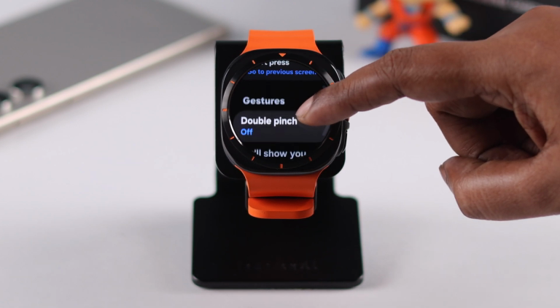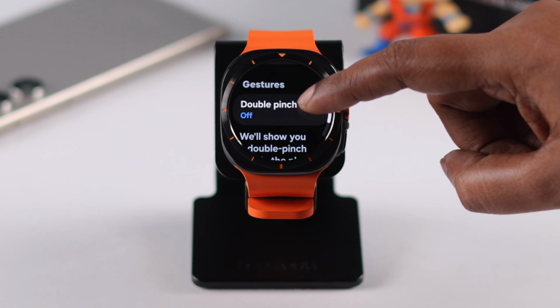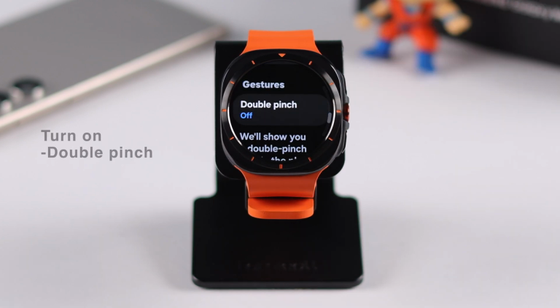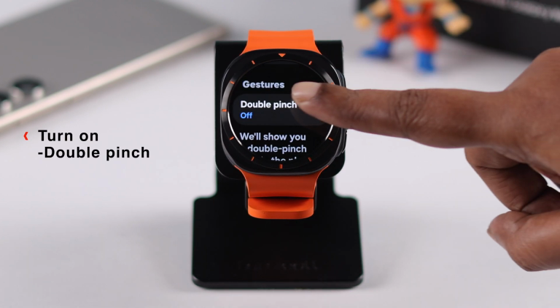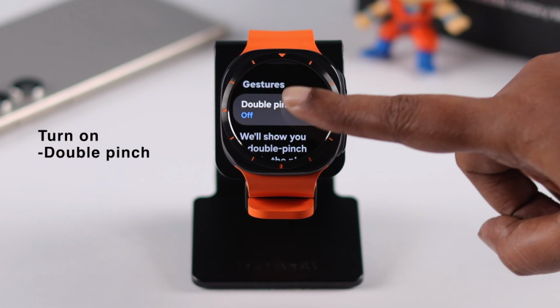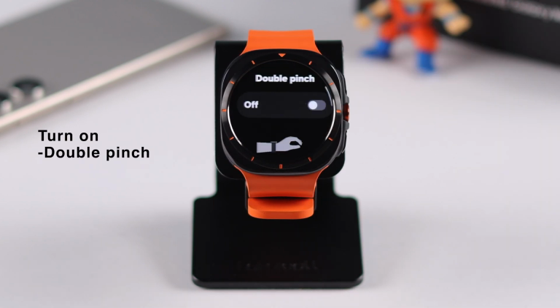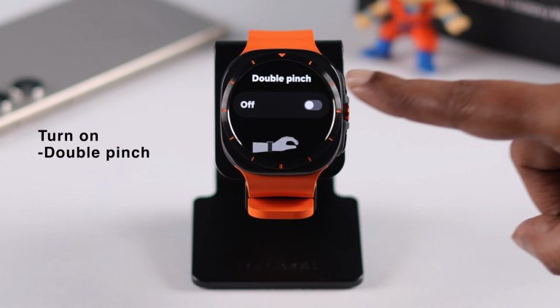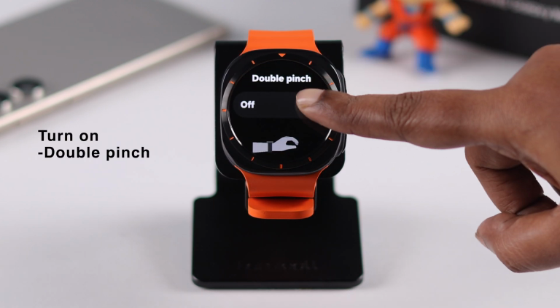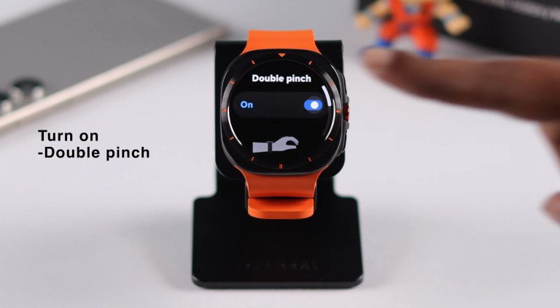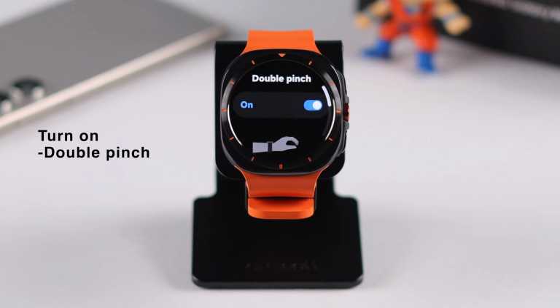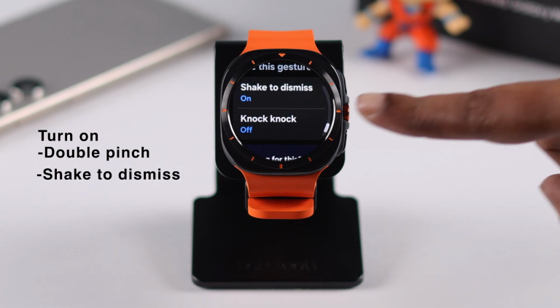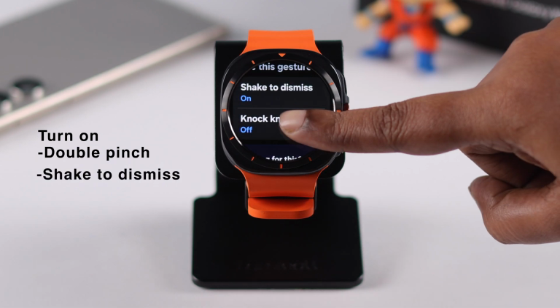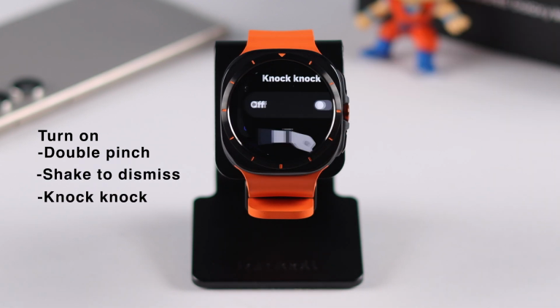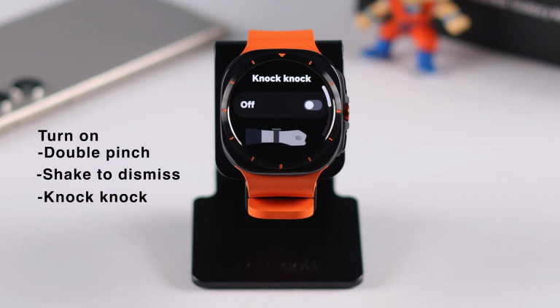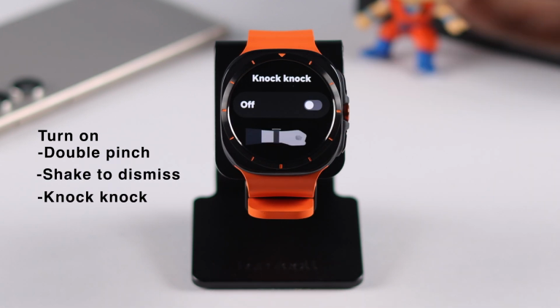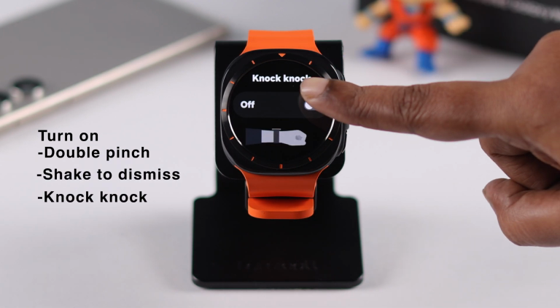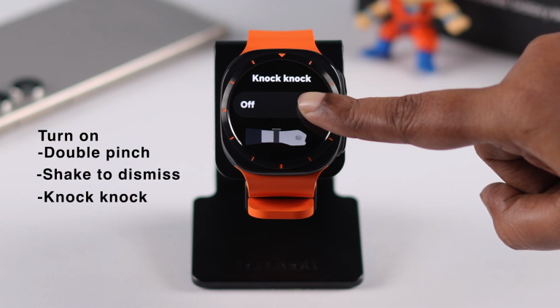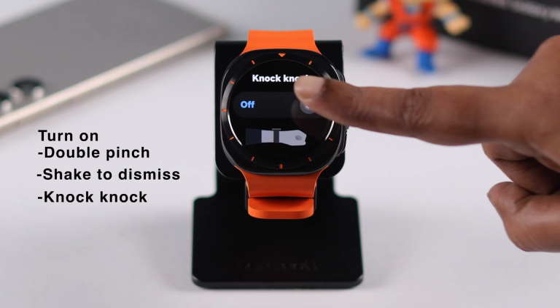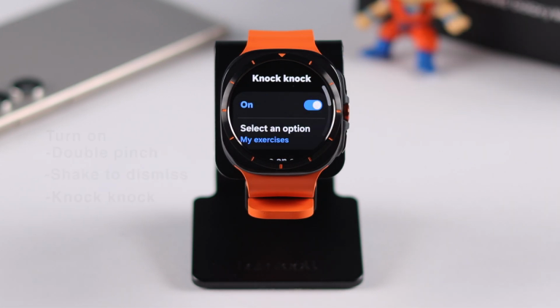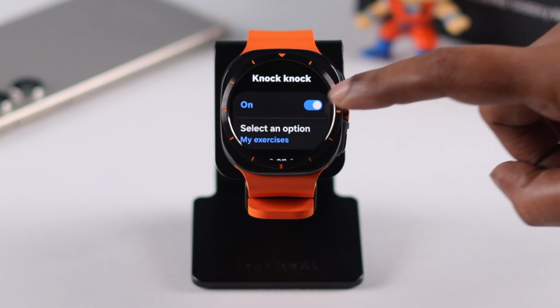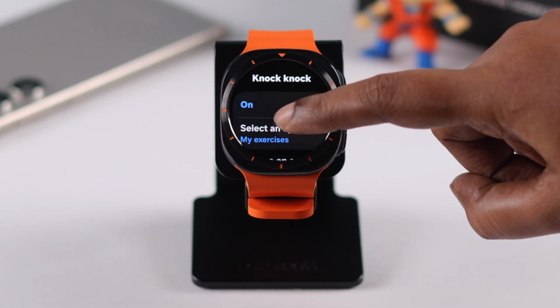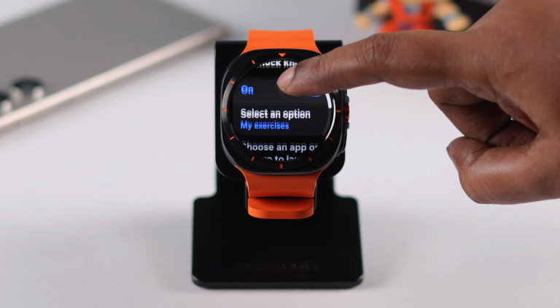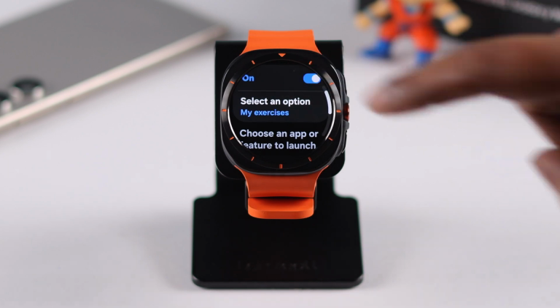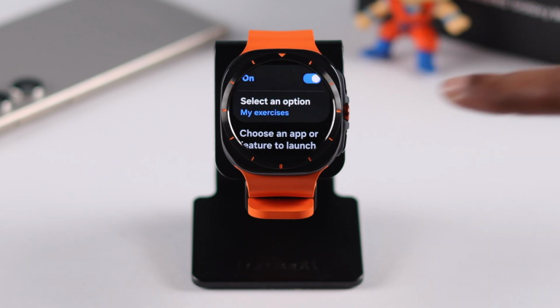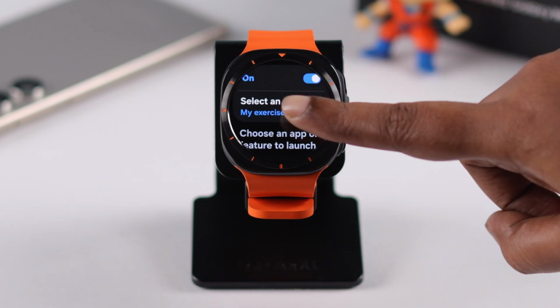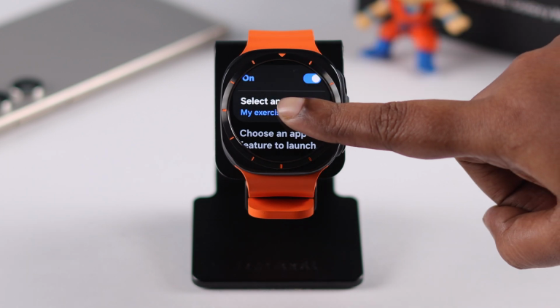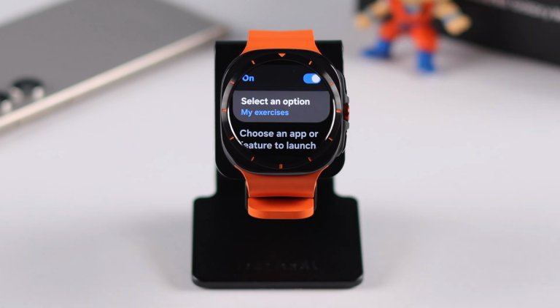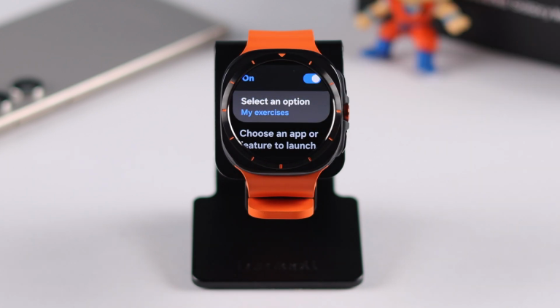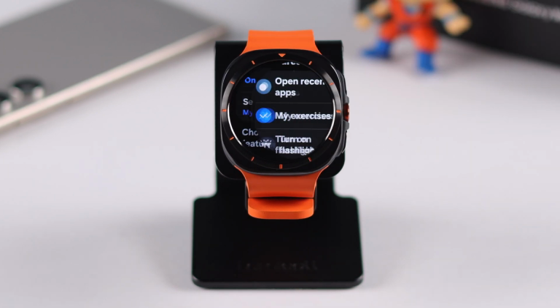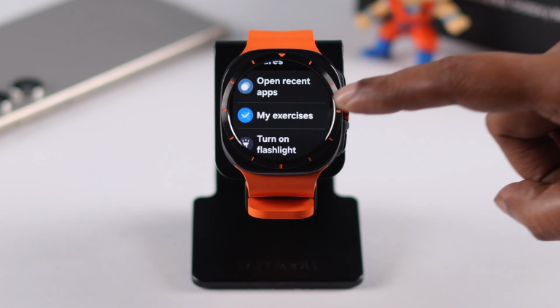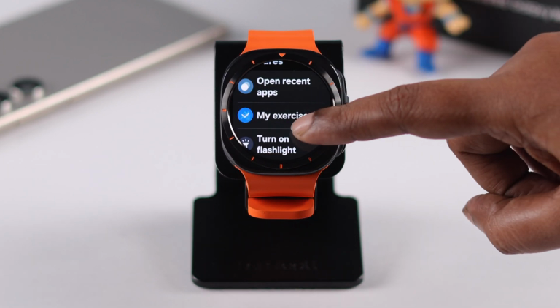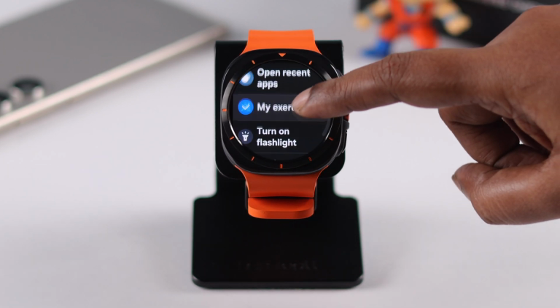All you have to do is turn on Double Pinch, Shake to Dismiss, and Knock Knock one after another. If you're in the Knock Knock section, you can enter and go through the list of actions and select an option that you can activate with this knock knock gesture.